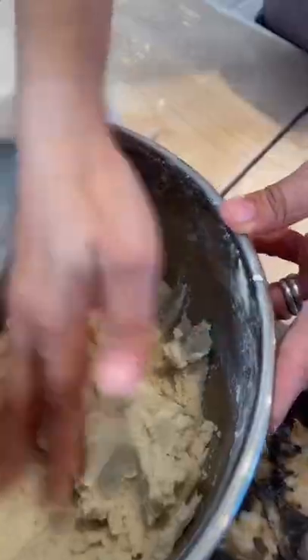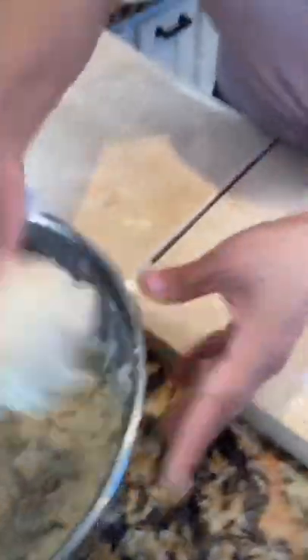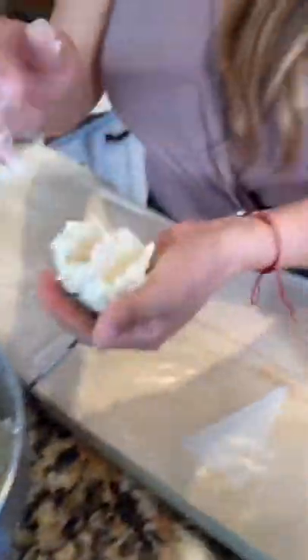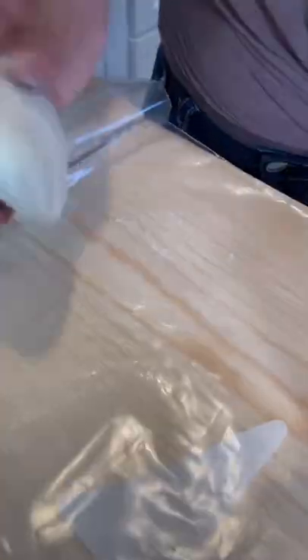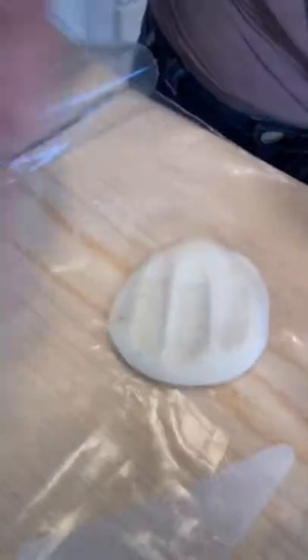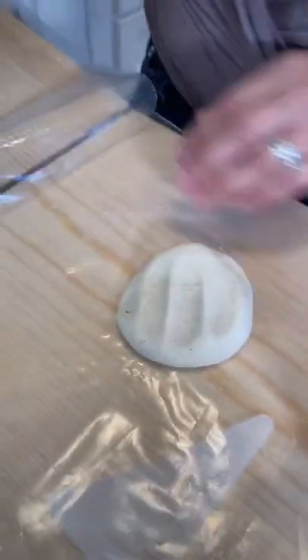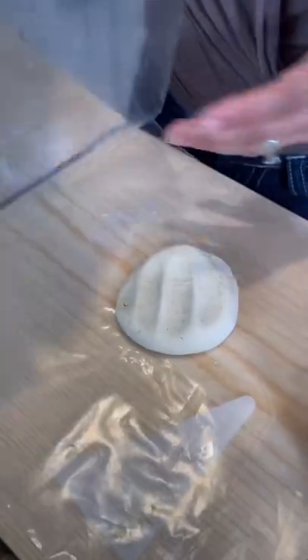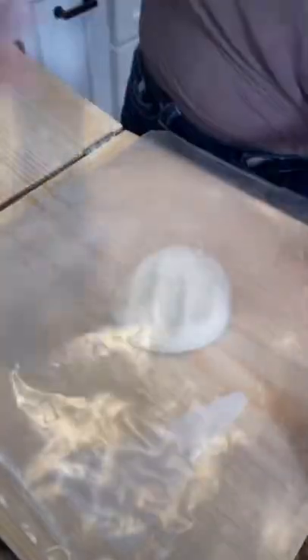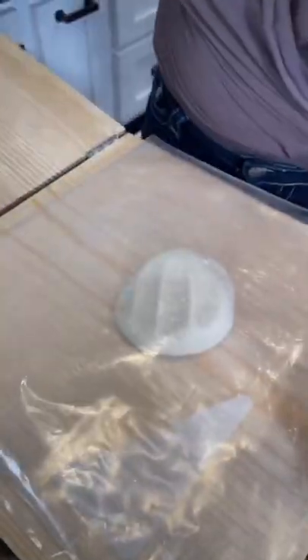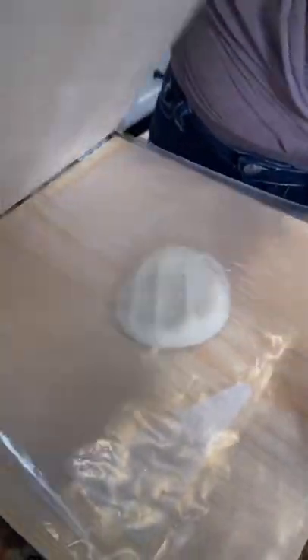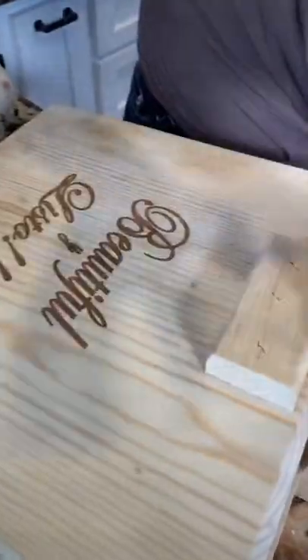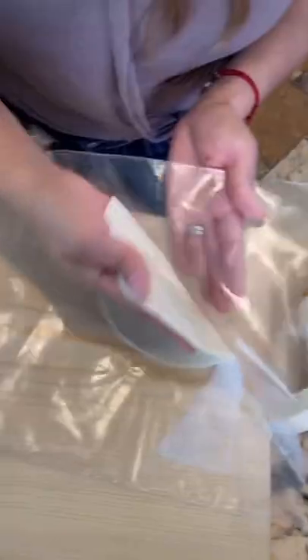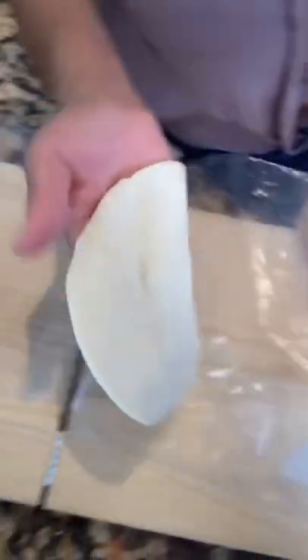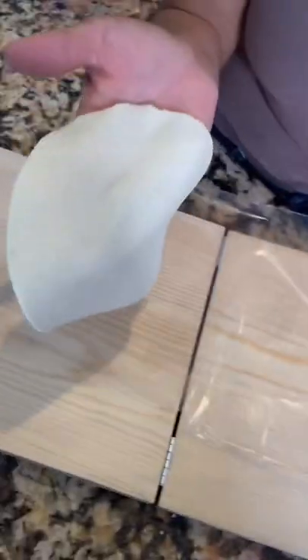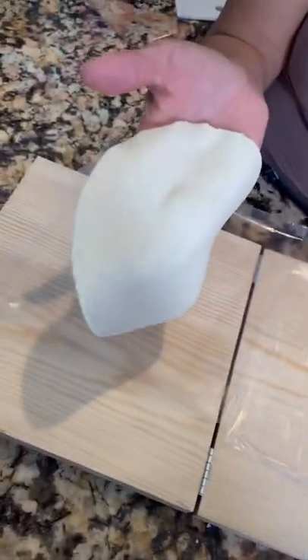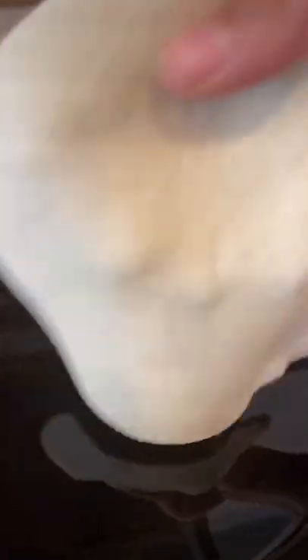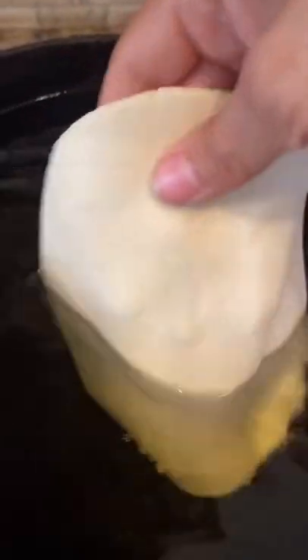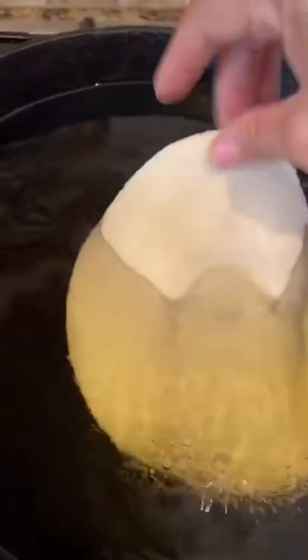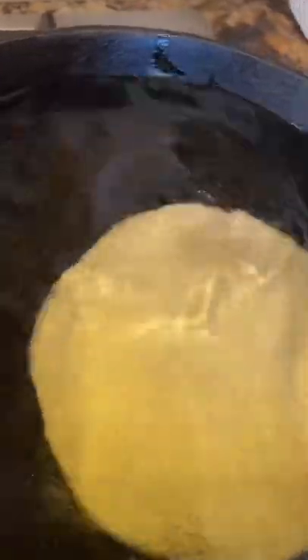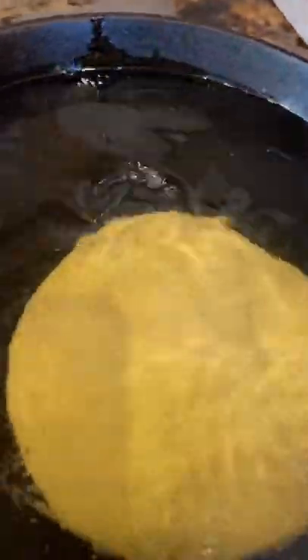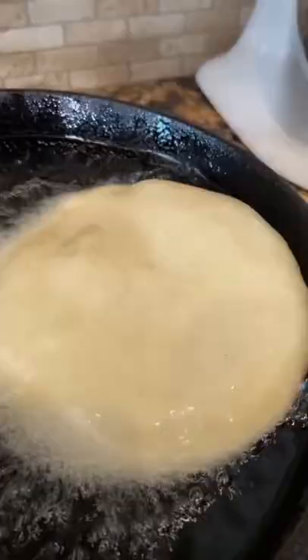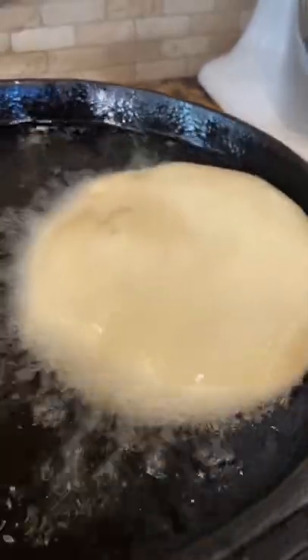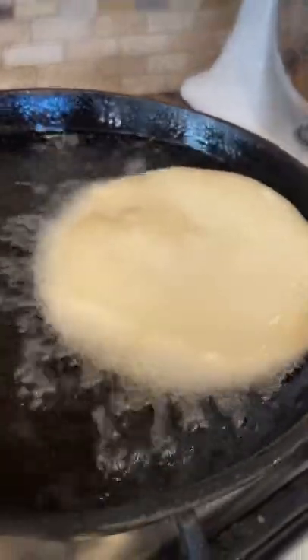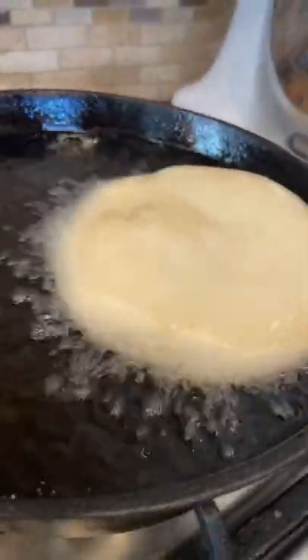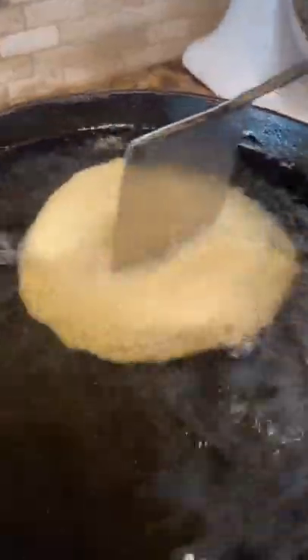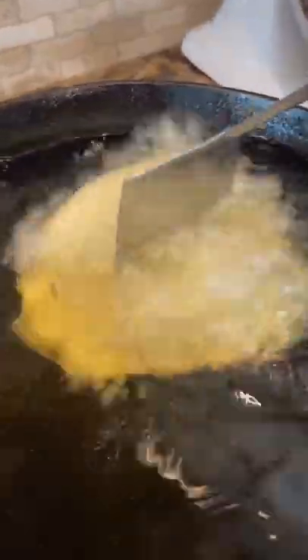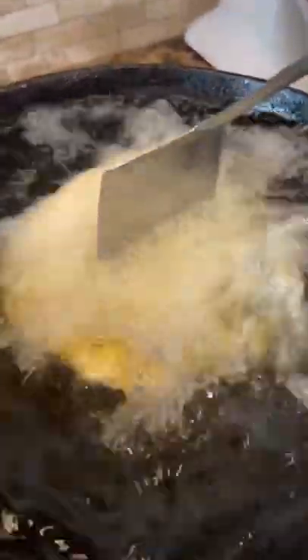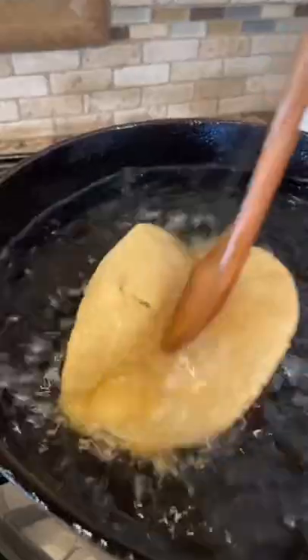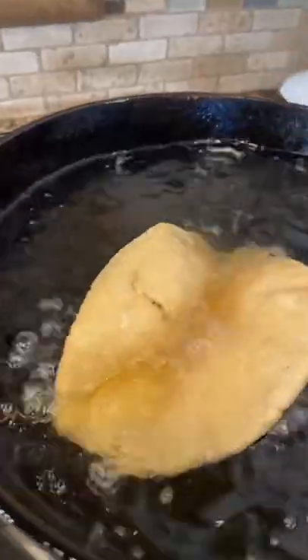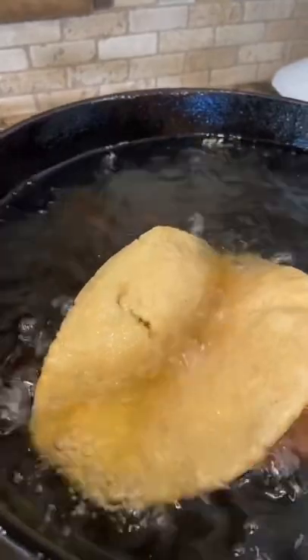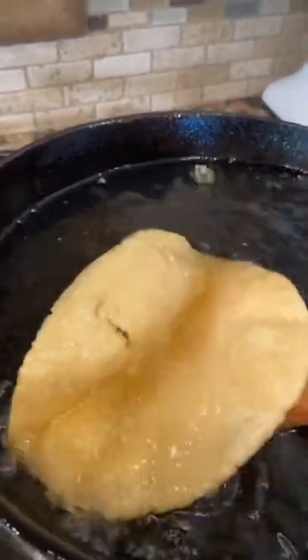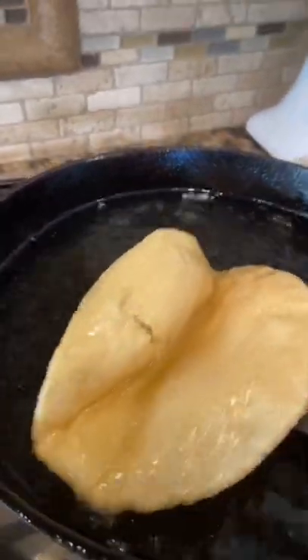Now let's make our tortilla. Let's put it in our tortilla presser. Beautiful! Put your tortilla on the hot oil. Allow it to puff up, start shaping your taco. Now let's drain — look how beautiful!